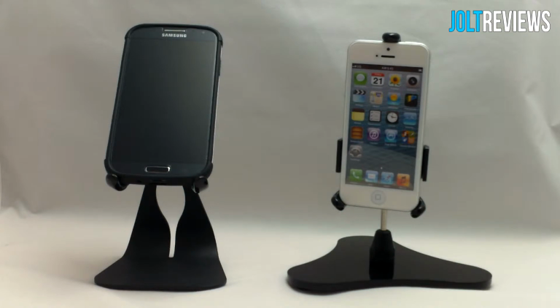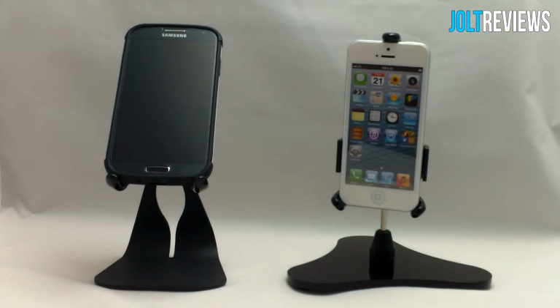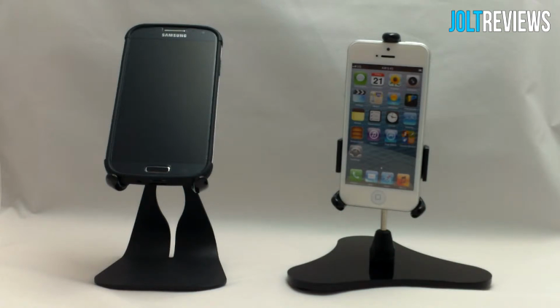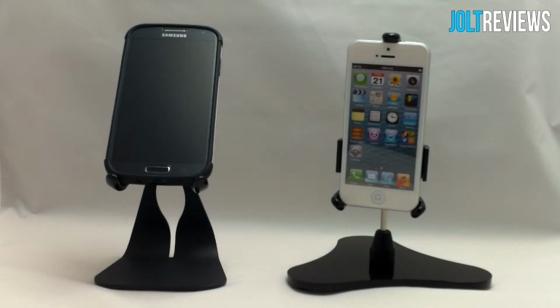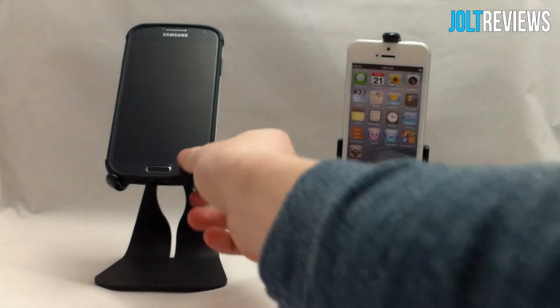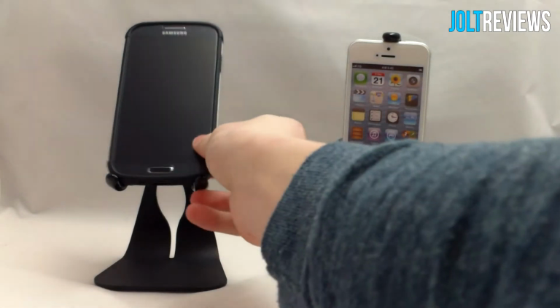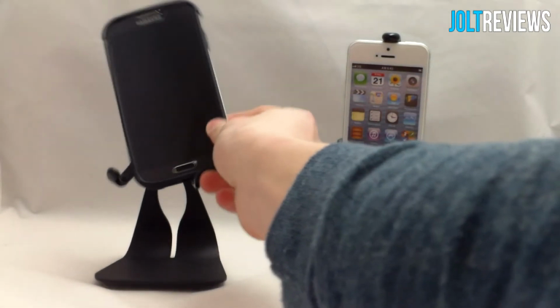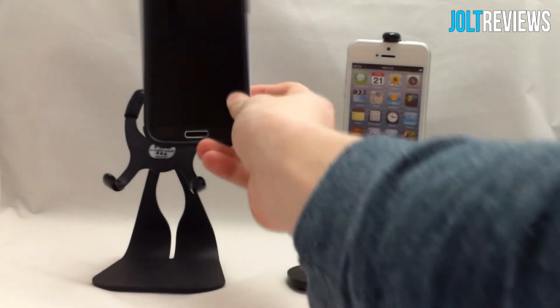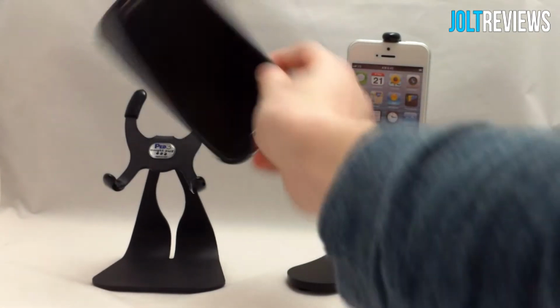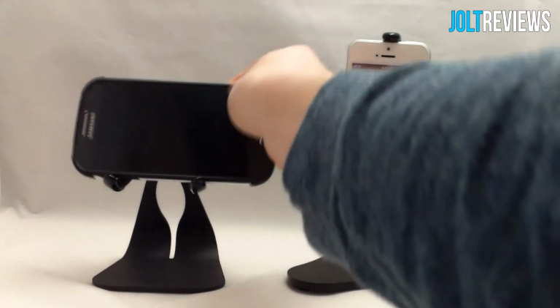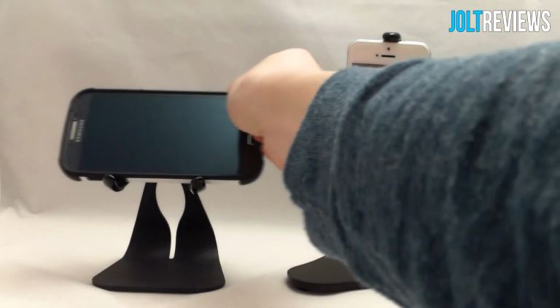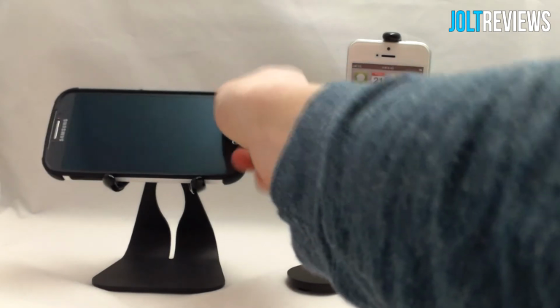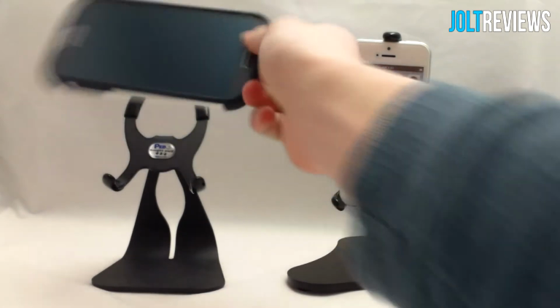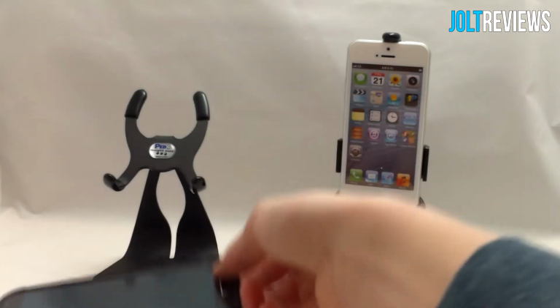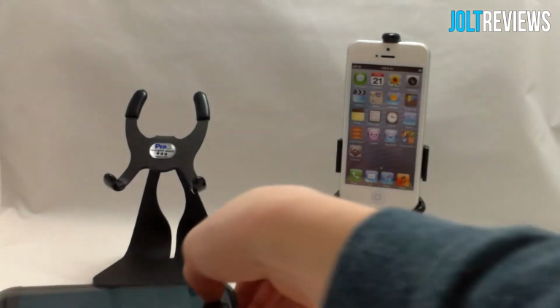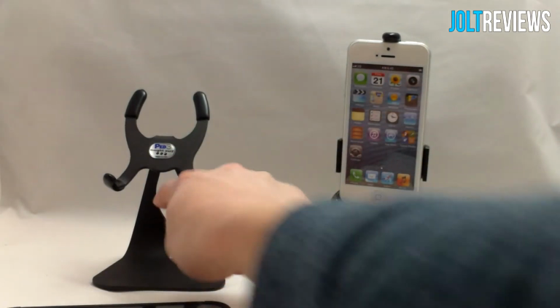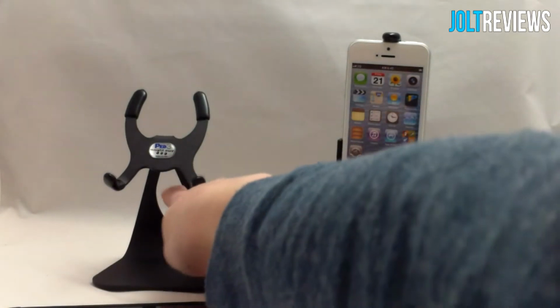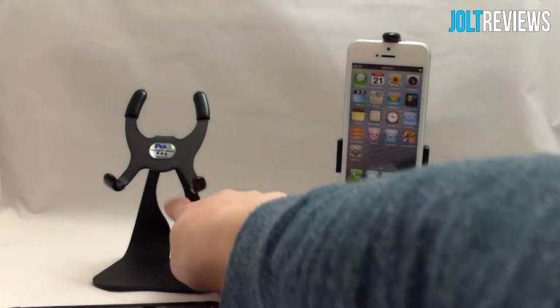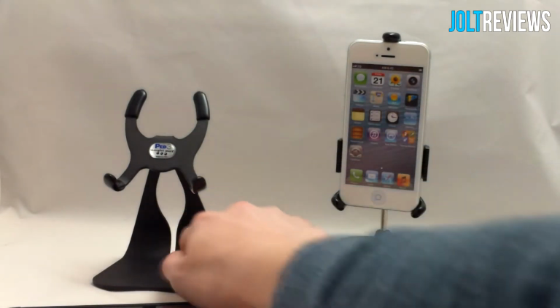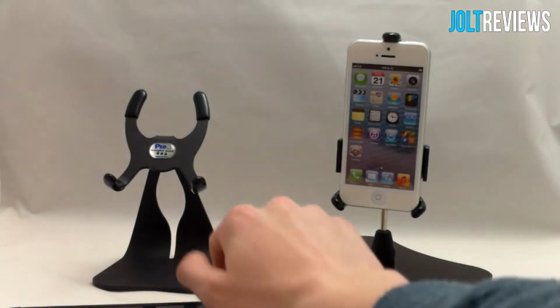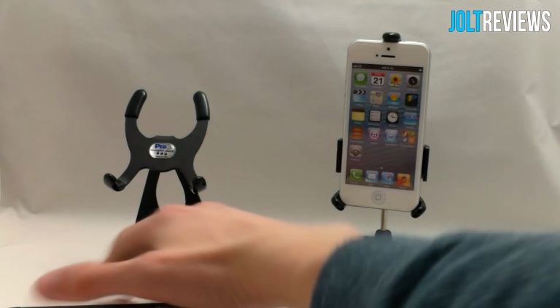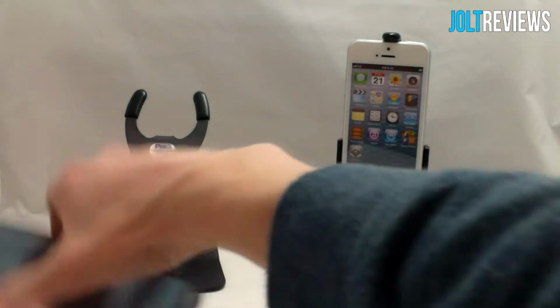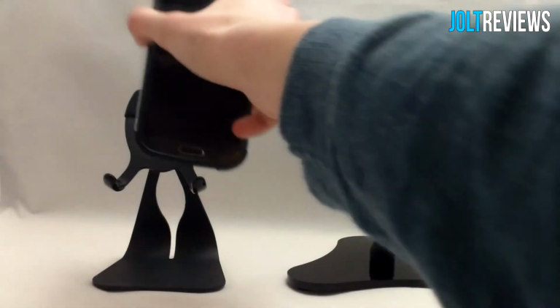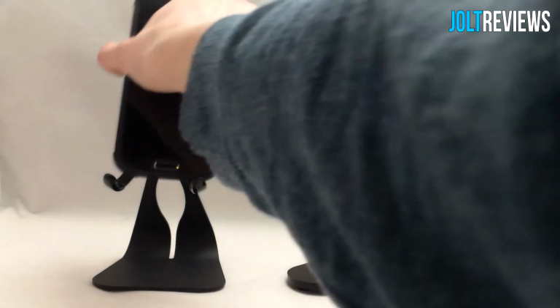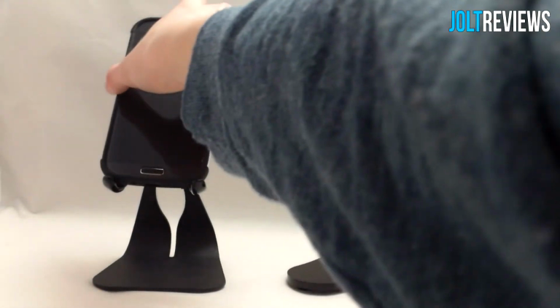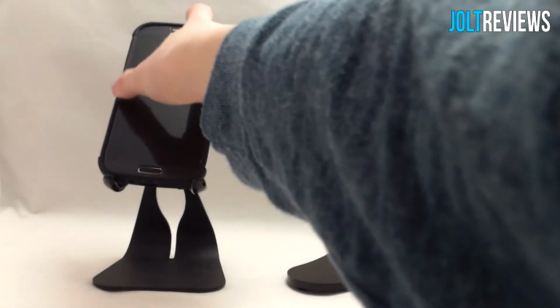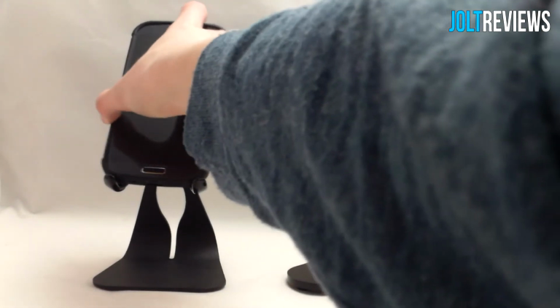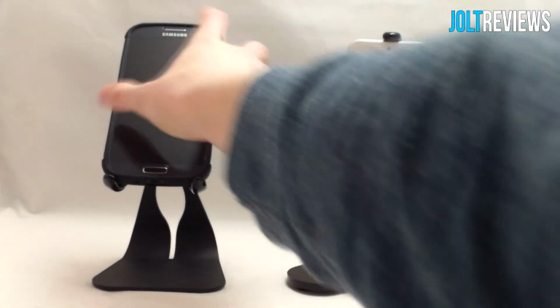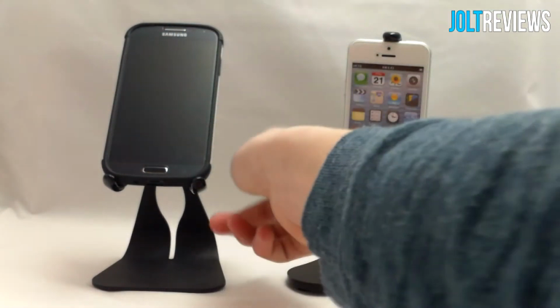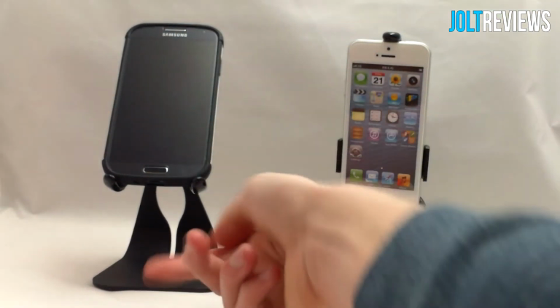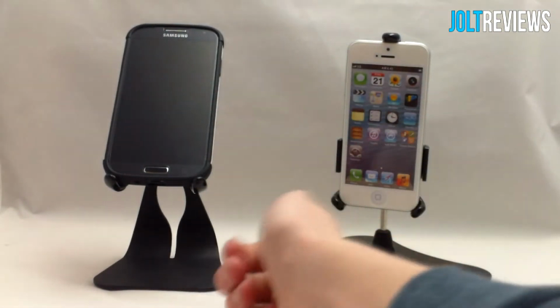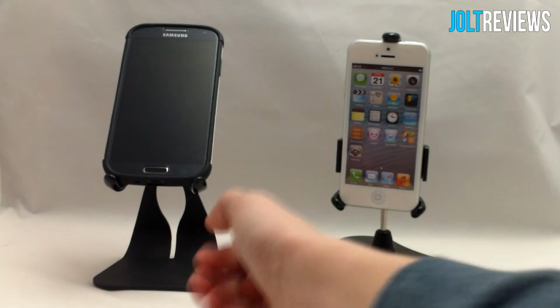The Ped 3U can be used both in portrait and landscape mode, and it has a nice little cutout so you can actually run your cables through there and plug them directly into the bottom of the phone, rather than having to run them through the side.